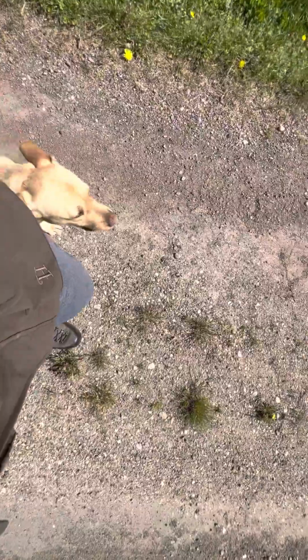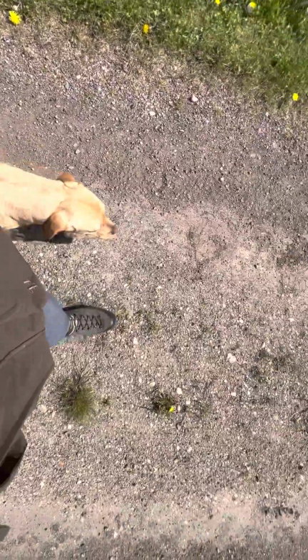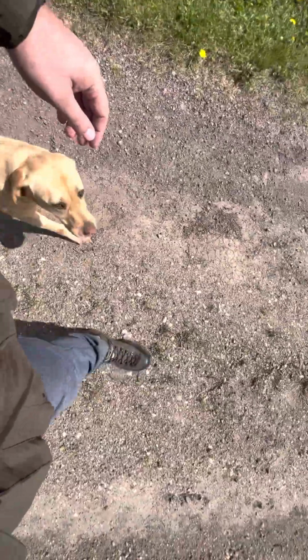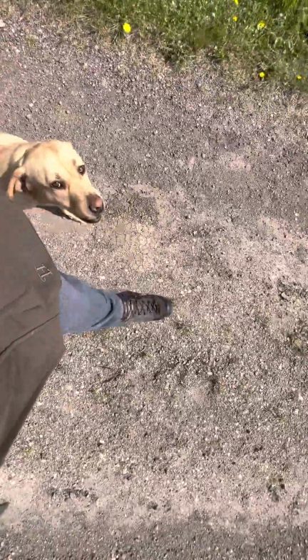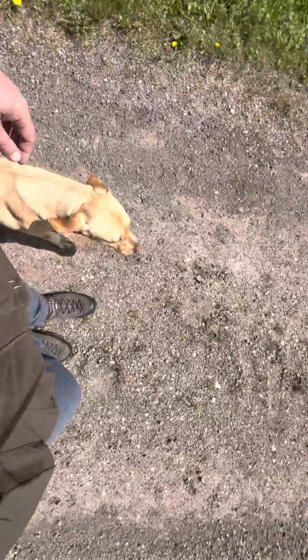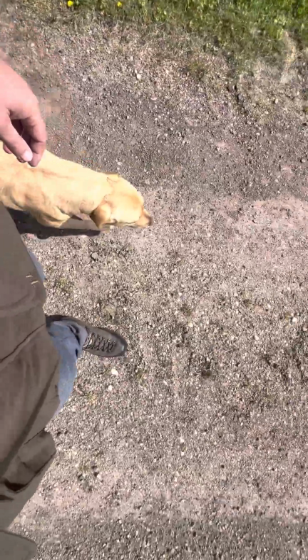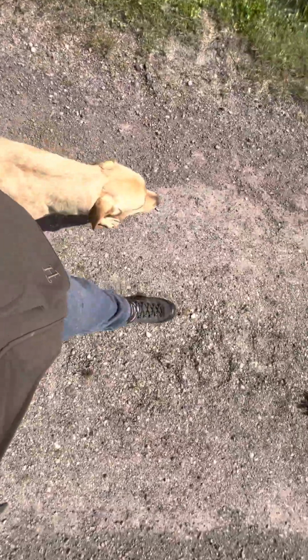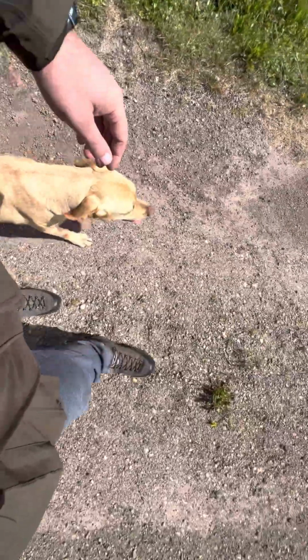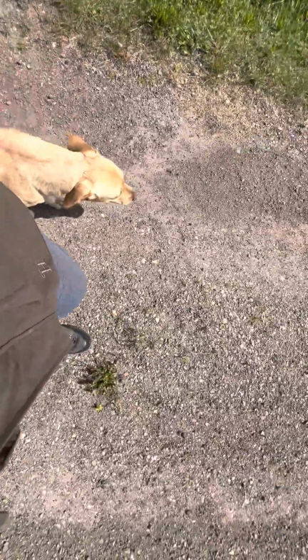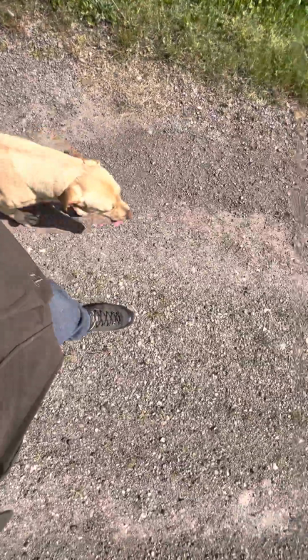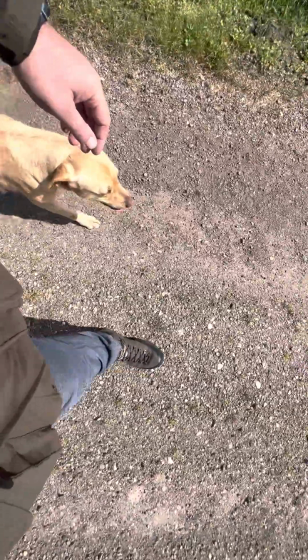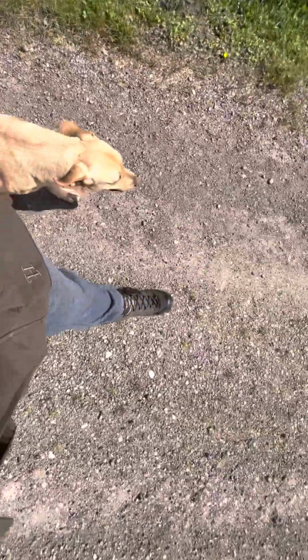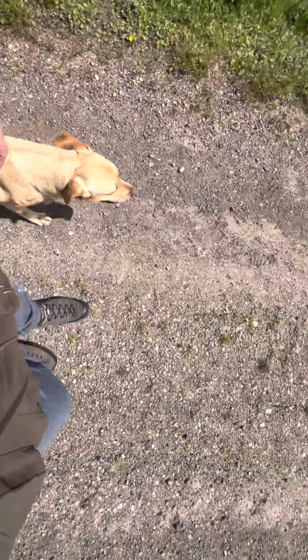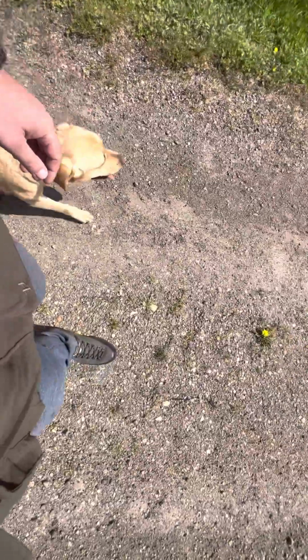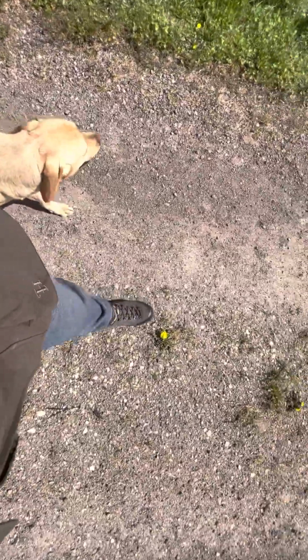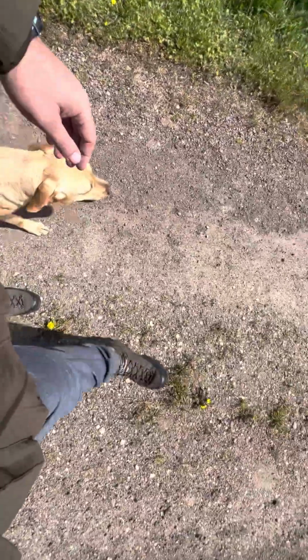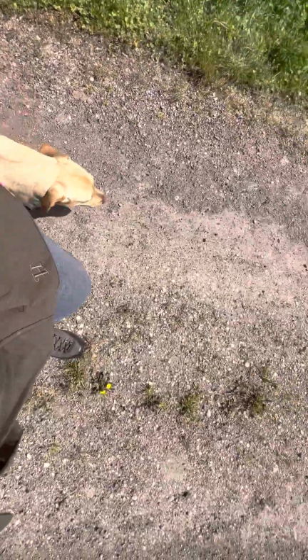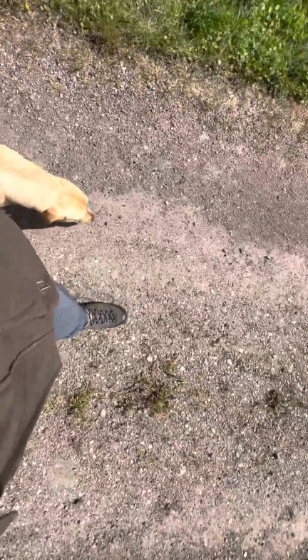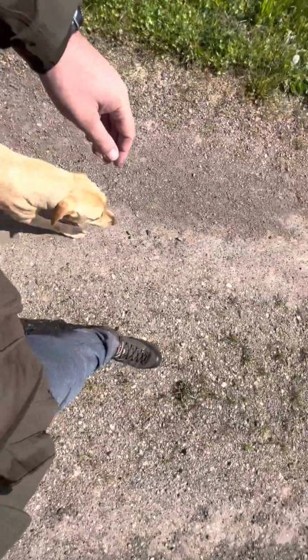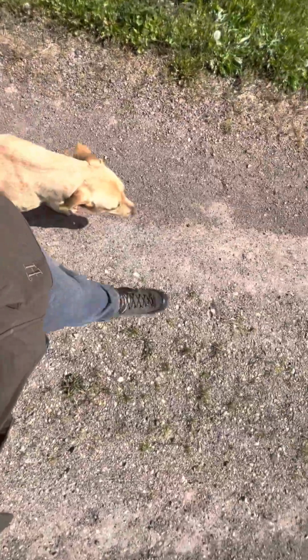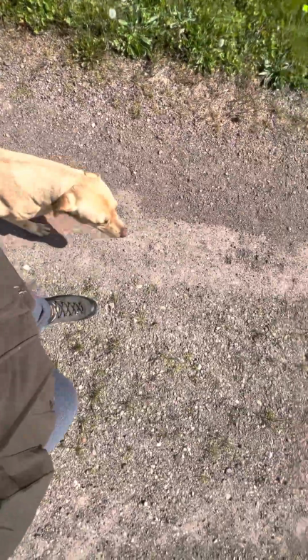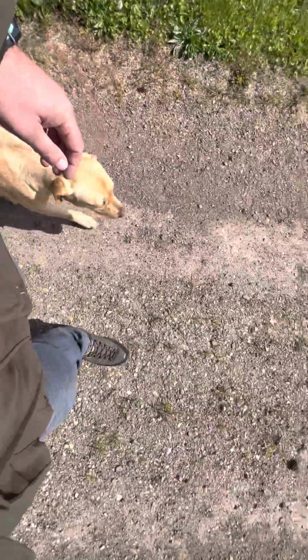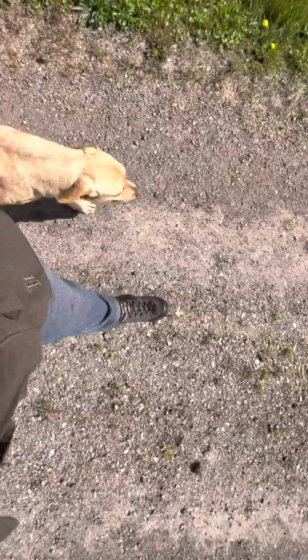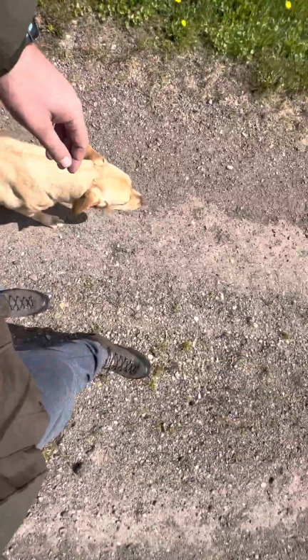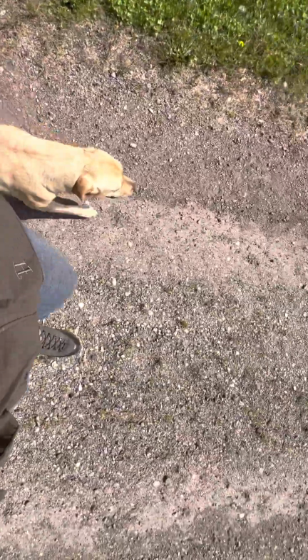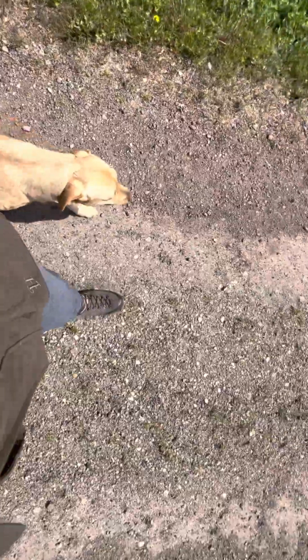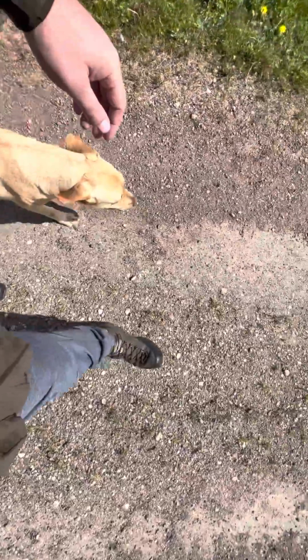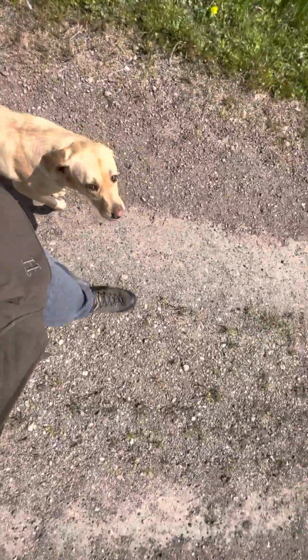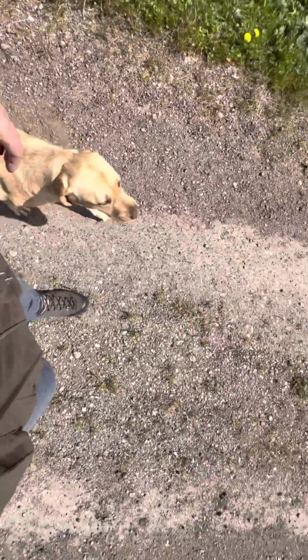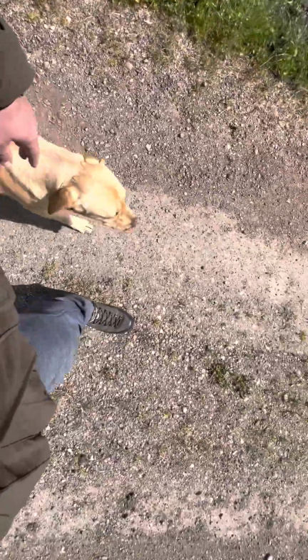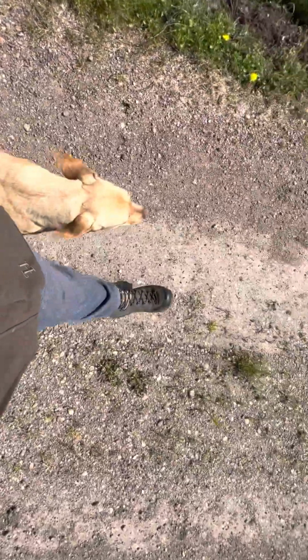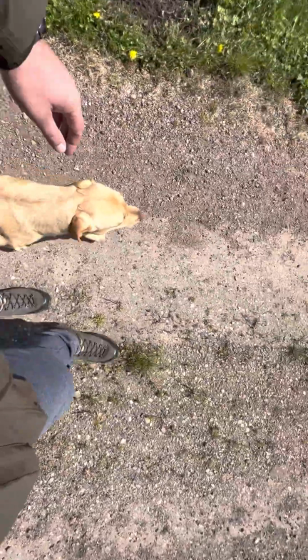Little Molly coming on fine, getting on great. I think she's with us for an extra week or 10 days — might be a bit more — but she's doing just fine. Molly, there you go — nice check in, well done.